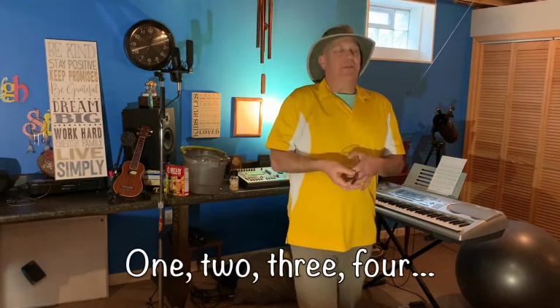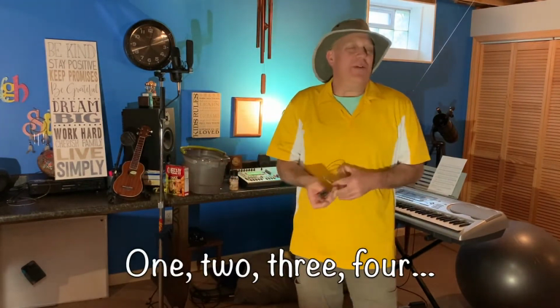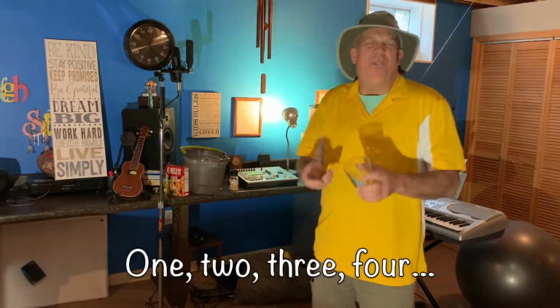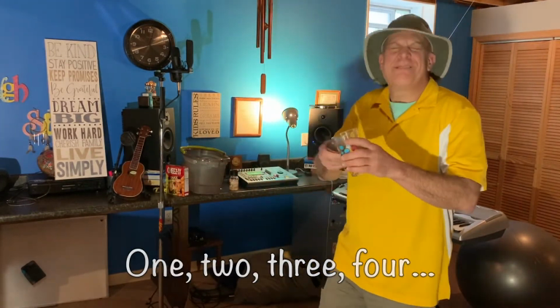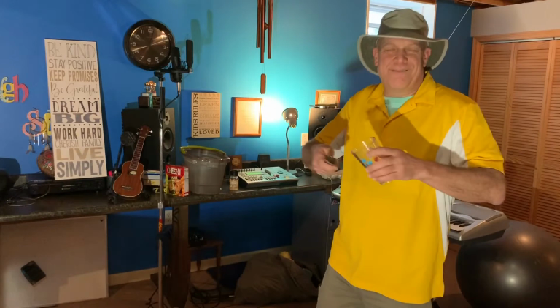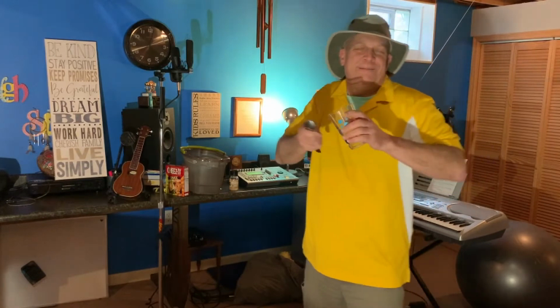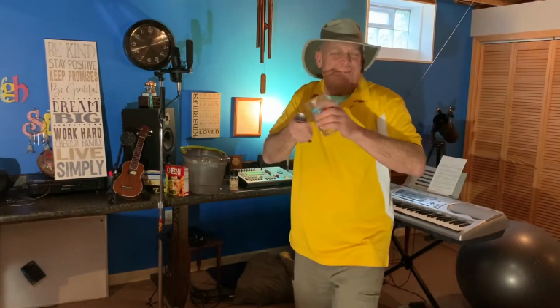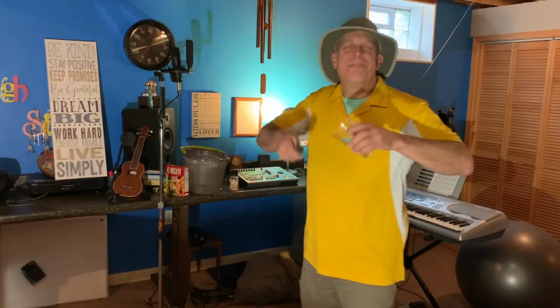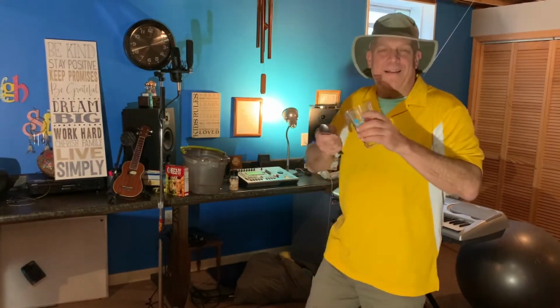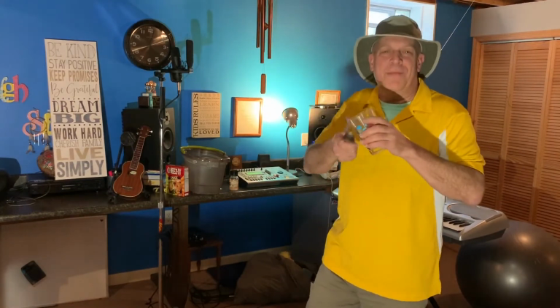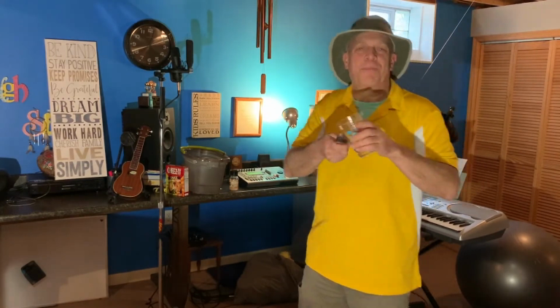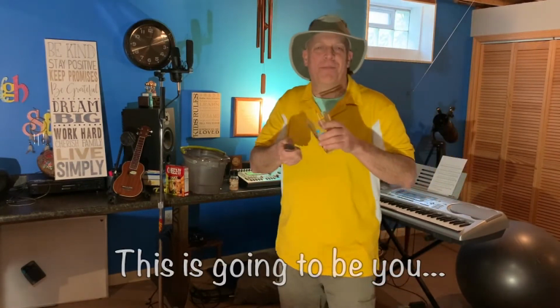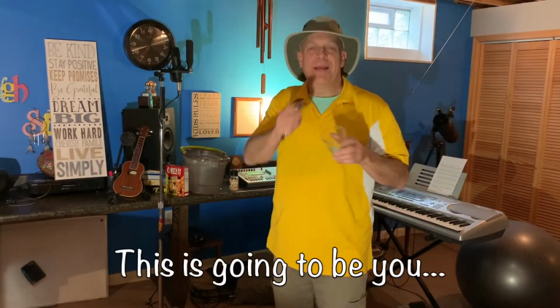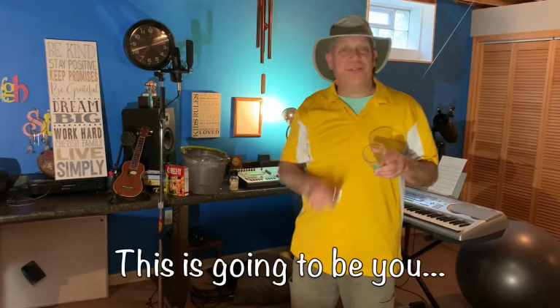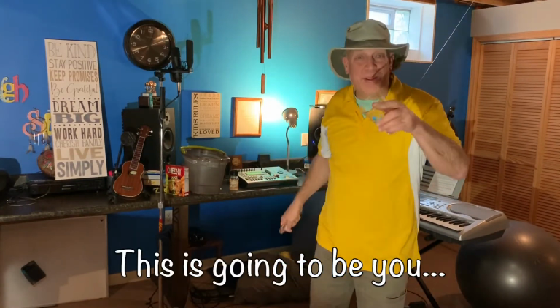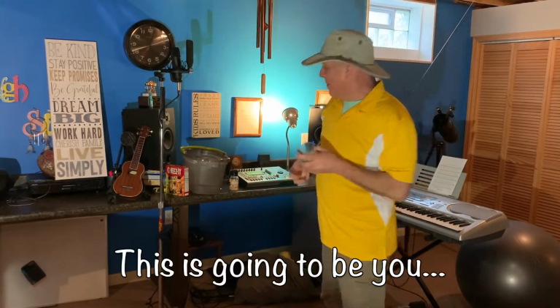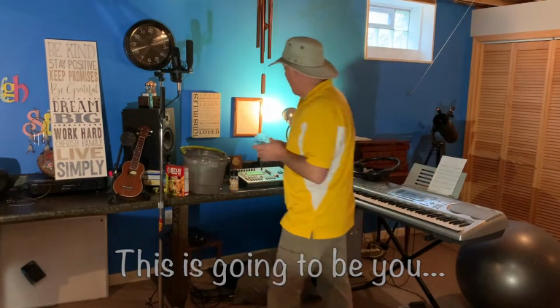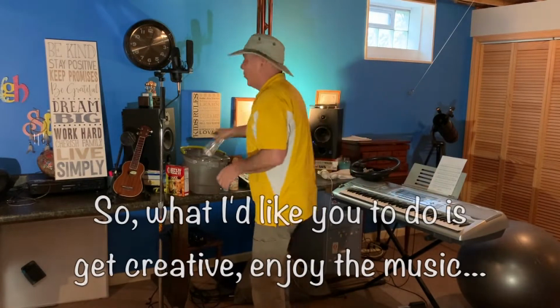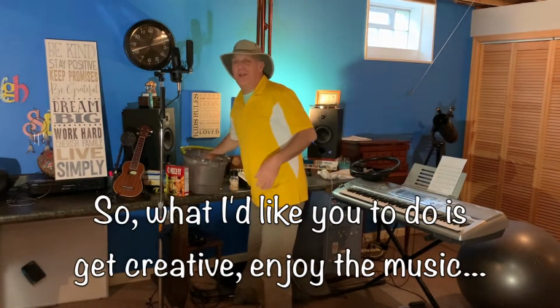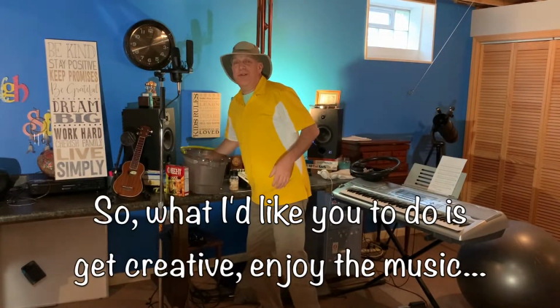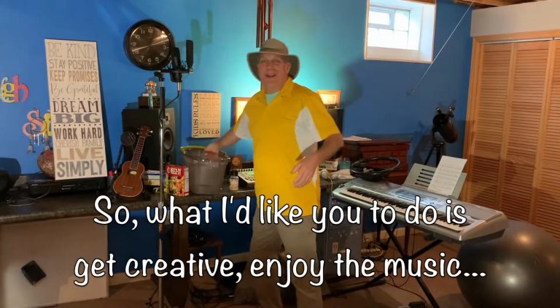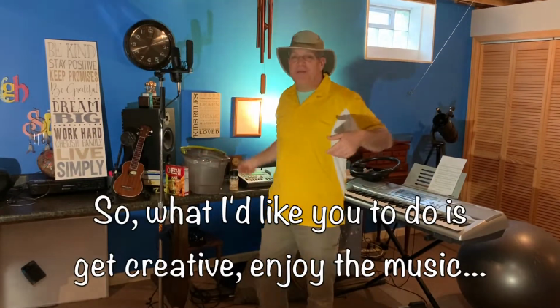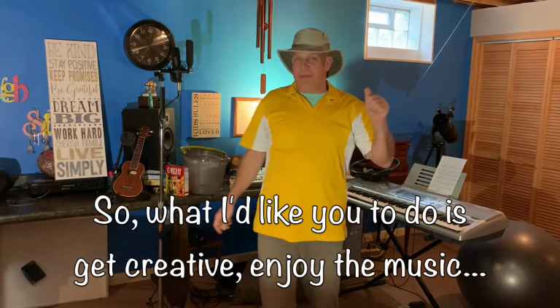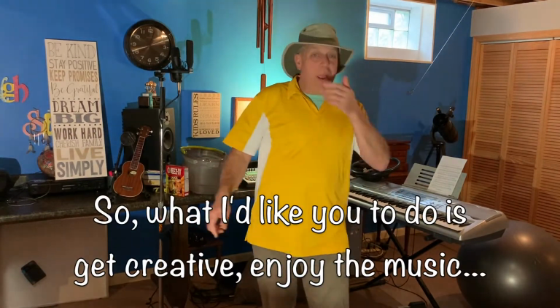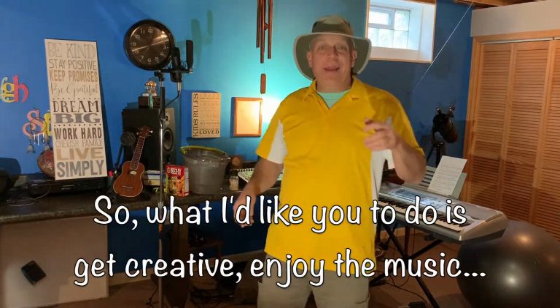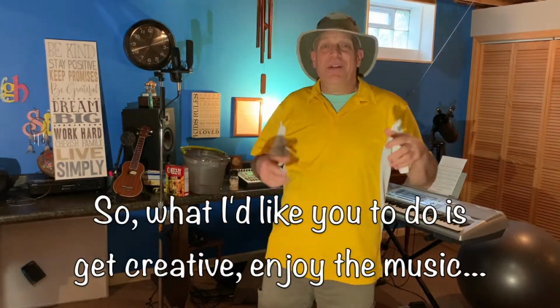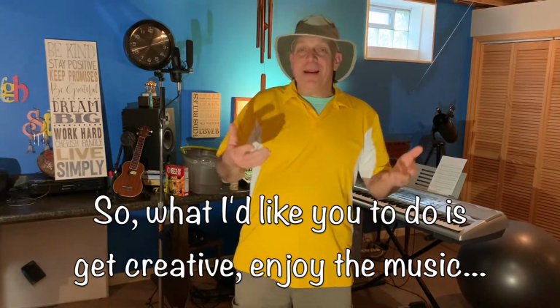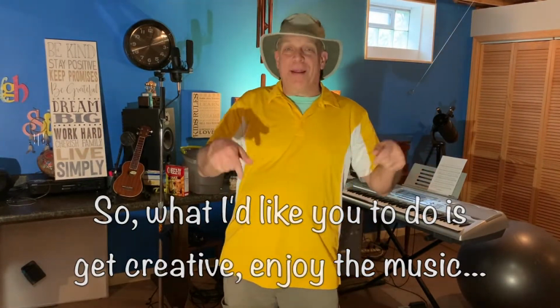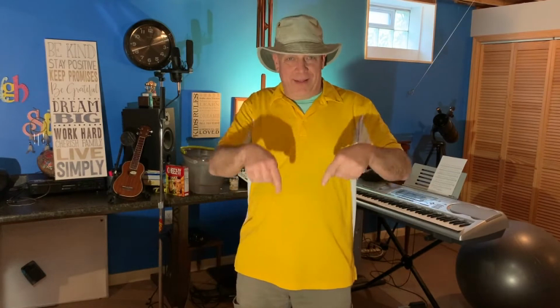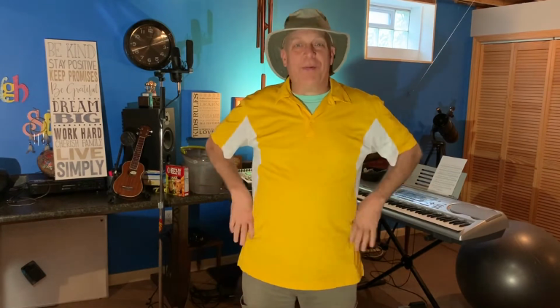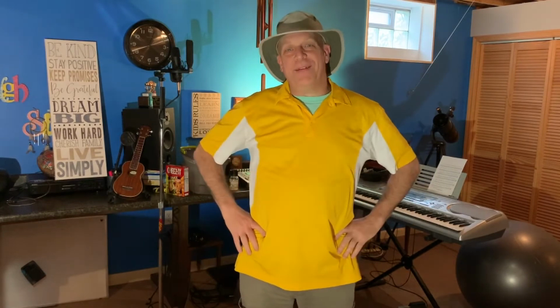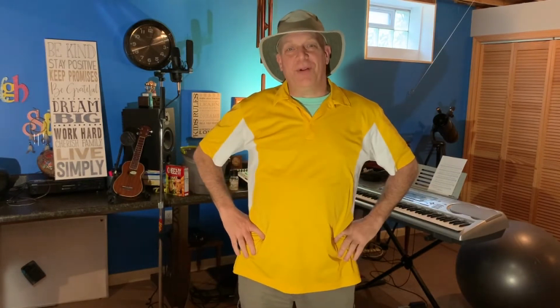And of course, my plastic cup. One, two, three, four. This is going to be you. What I'd like you to do is get creative, enjoy the music, and then send me a comment in the YouTube comments section below.